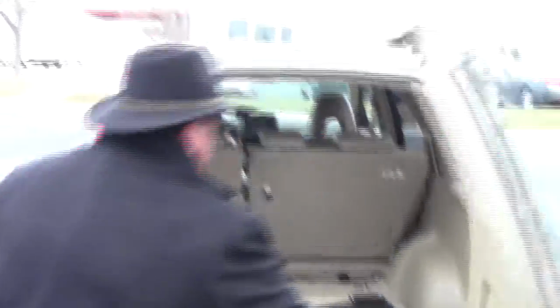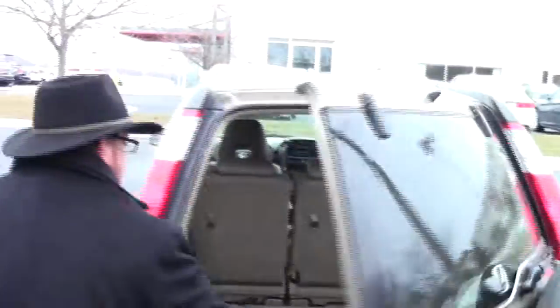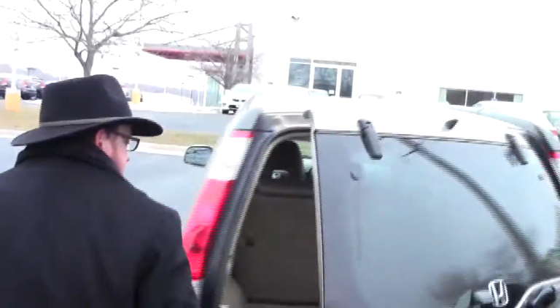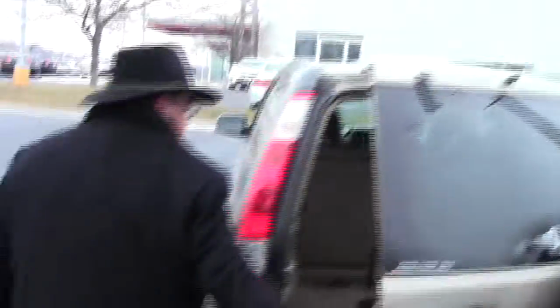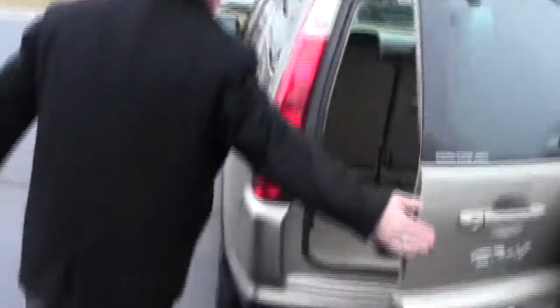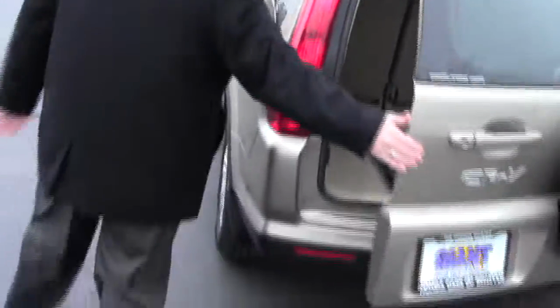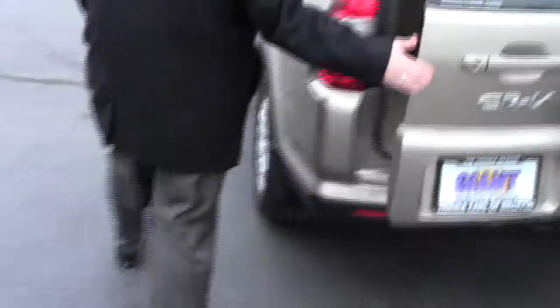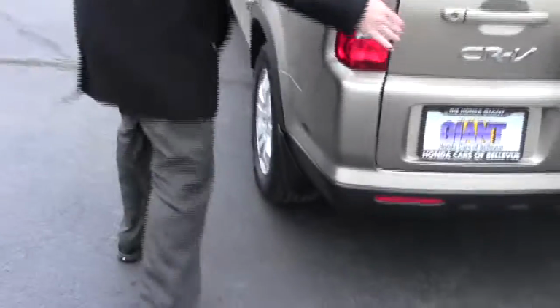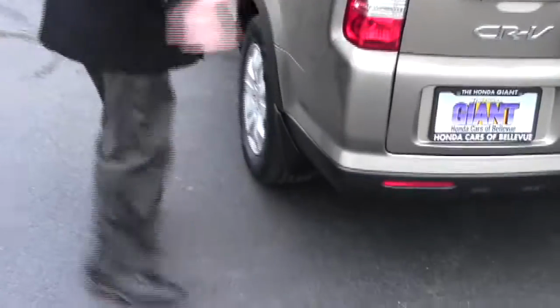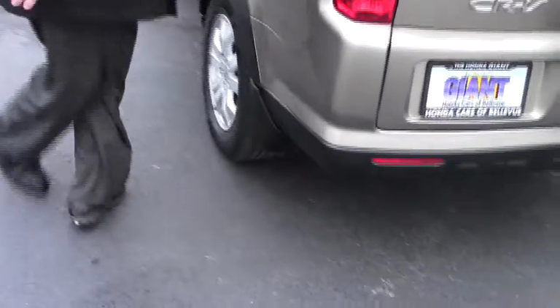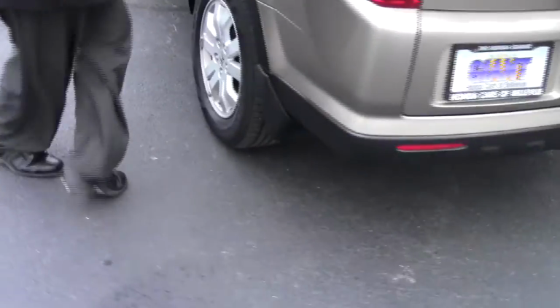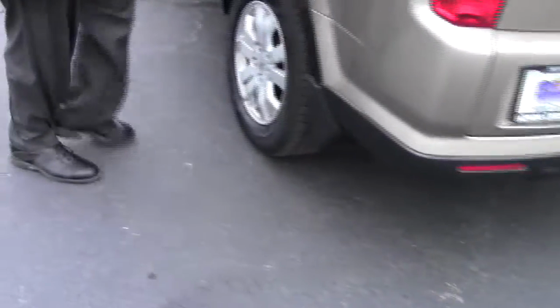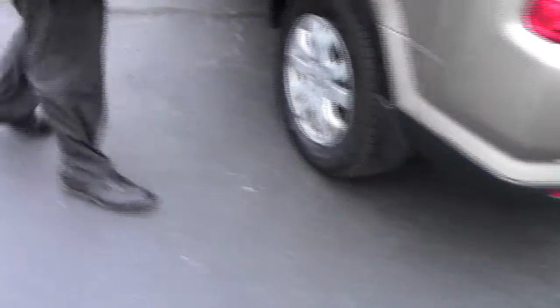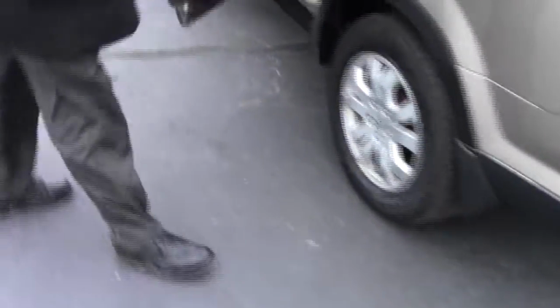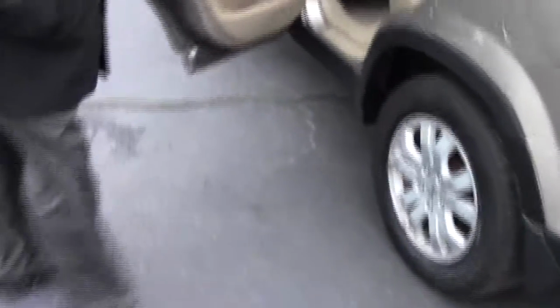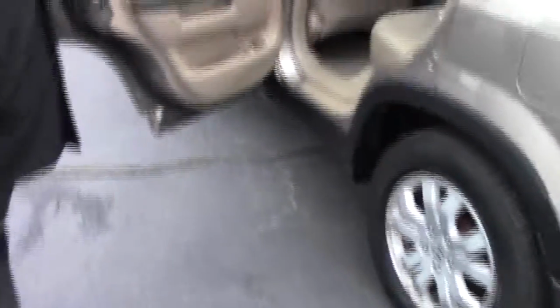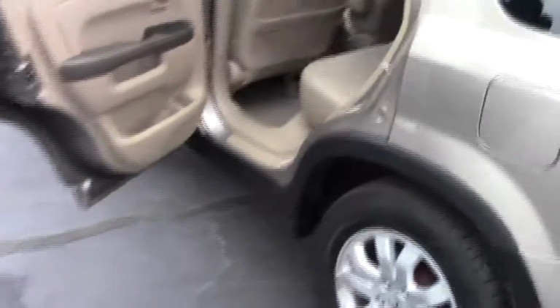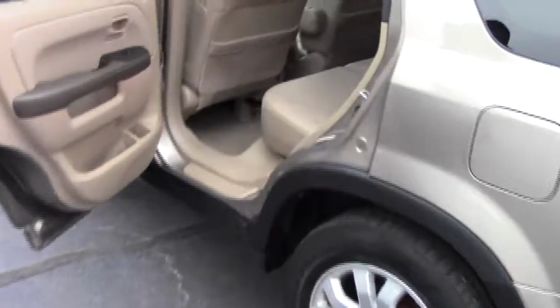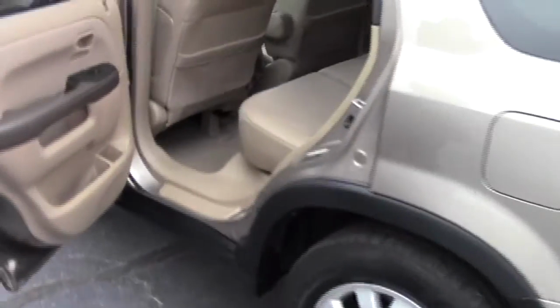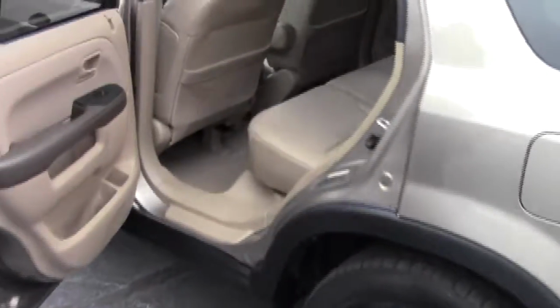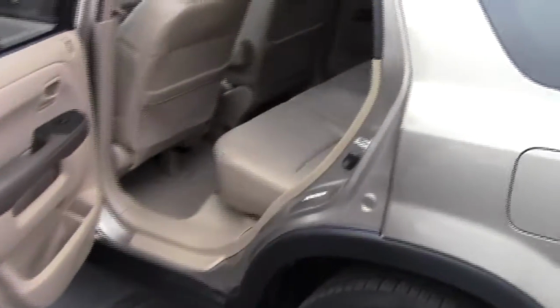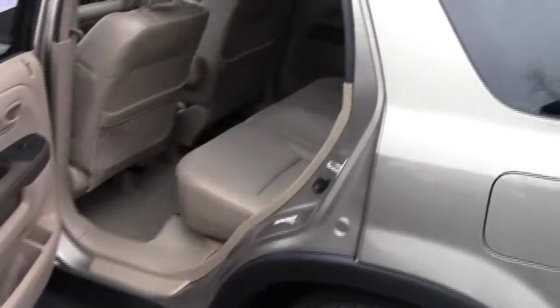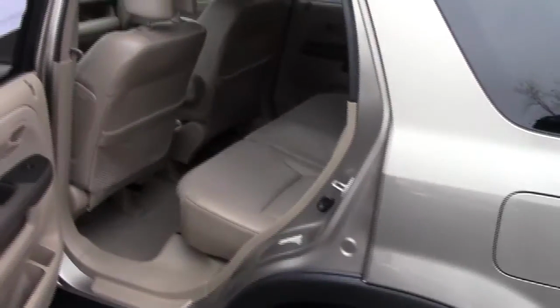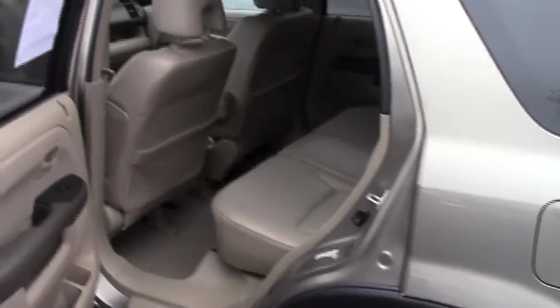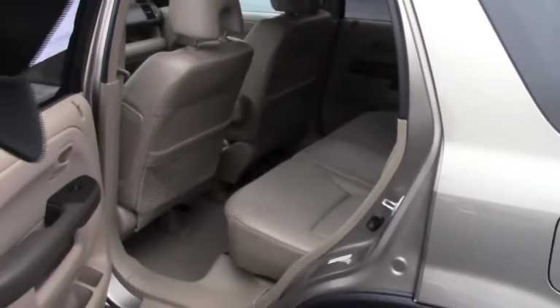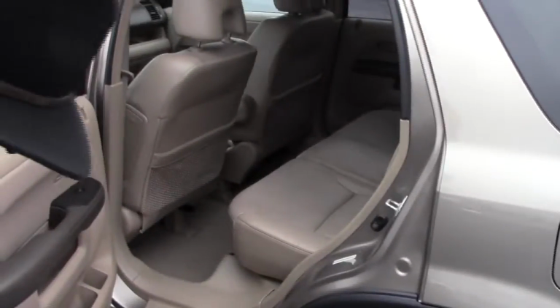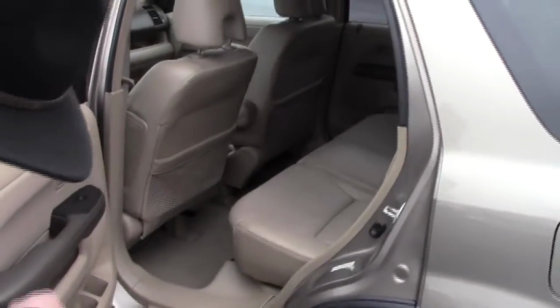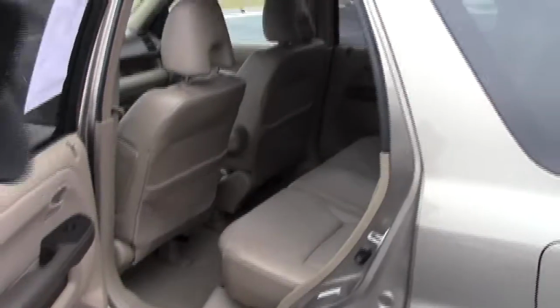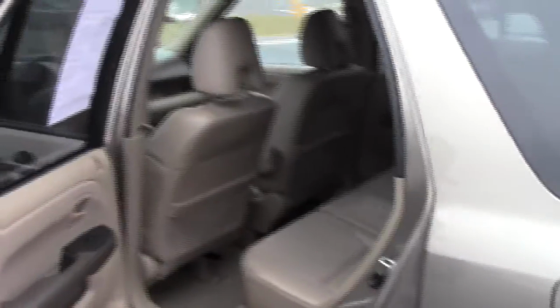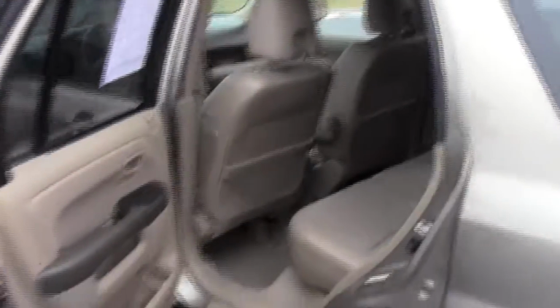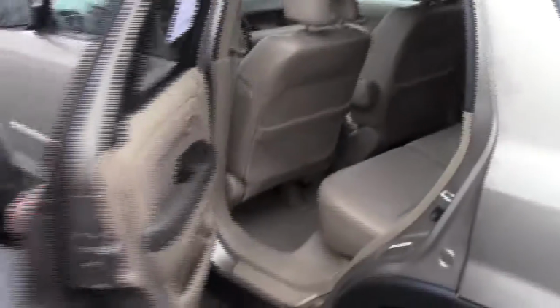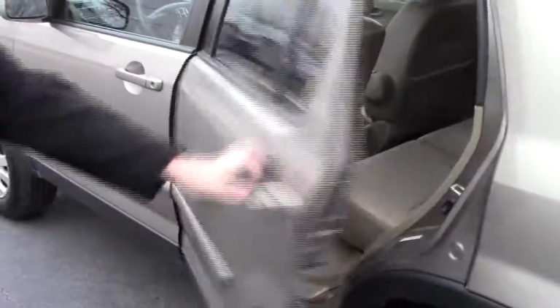The CR-V is a five-passenger vehicle with plenty of leg room space in the second row. It has child security door locks, cup holders, and storage in the doors.